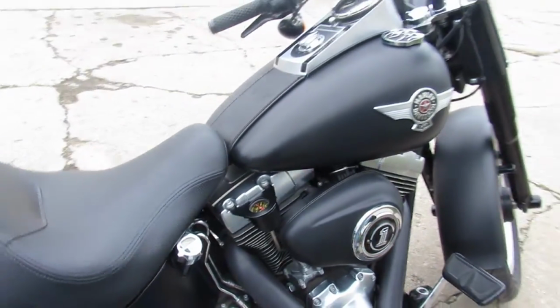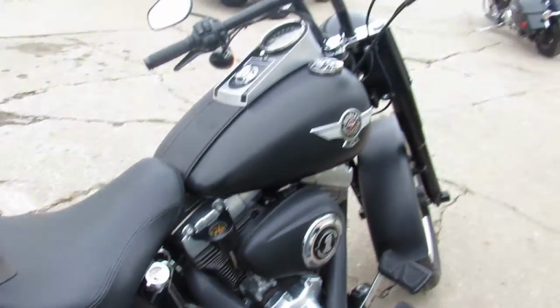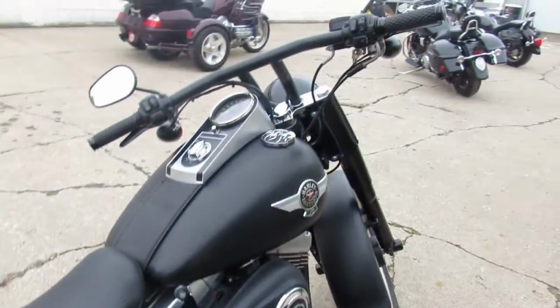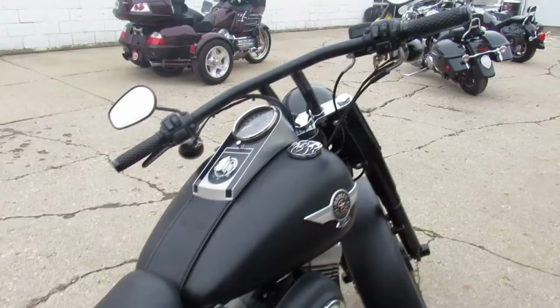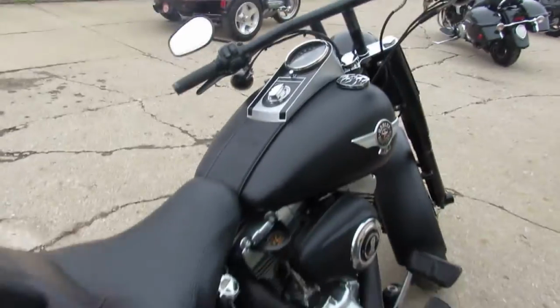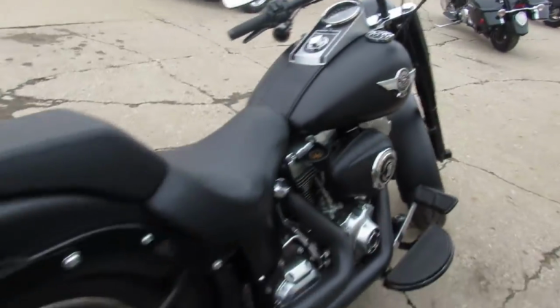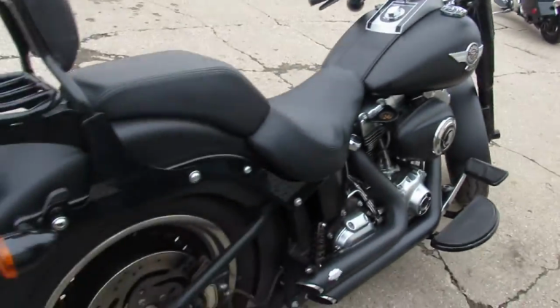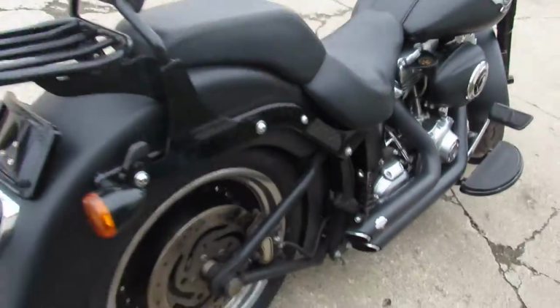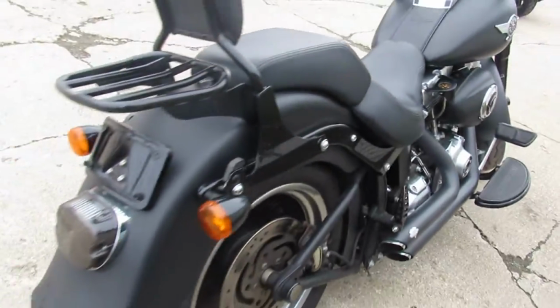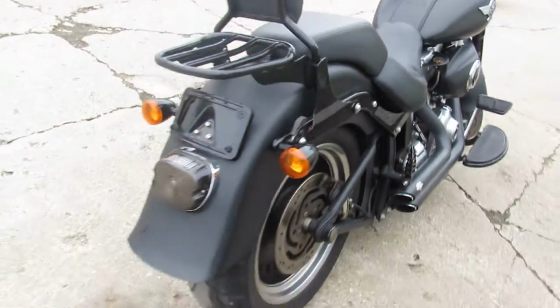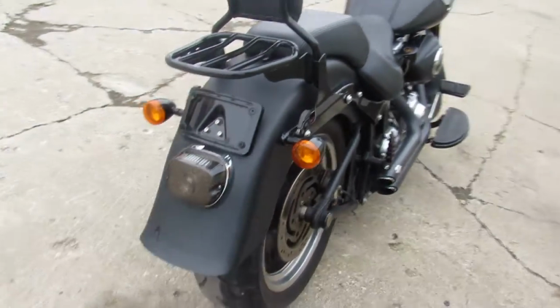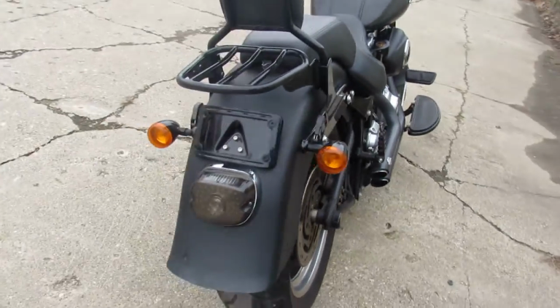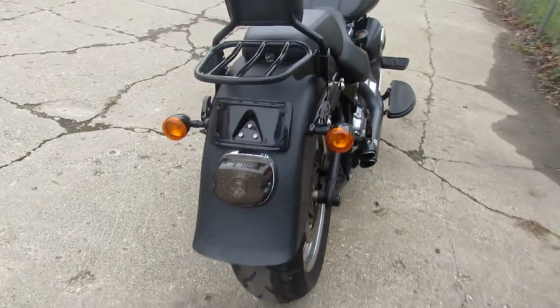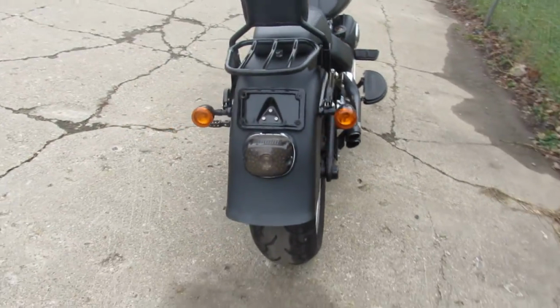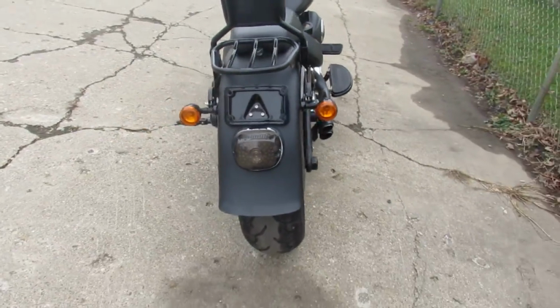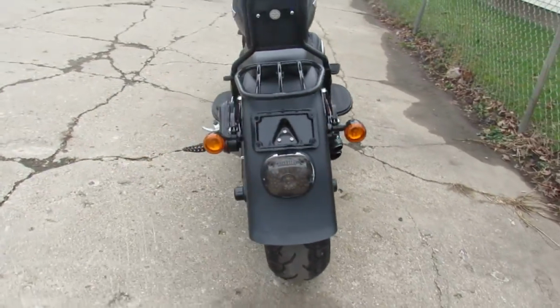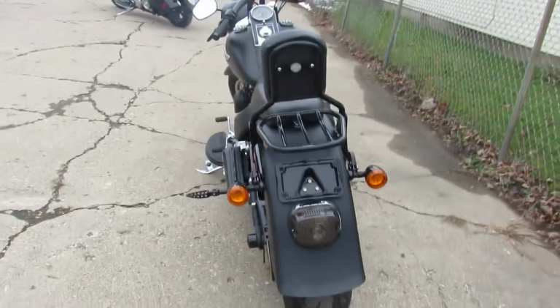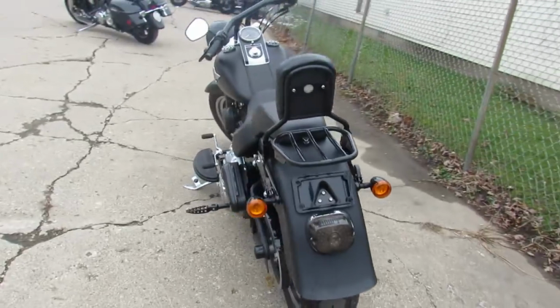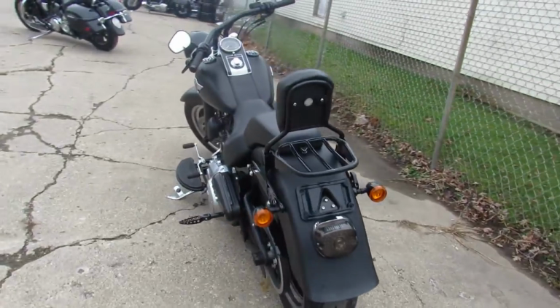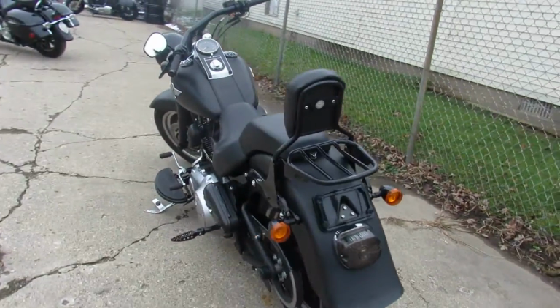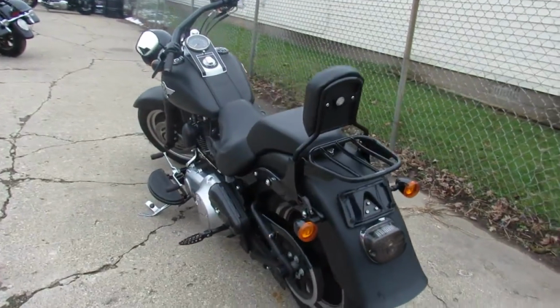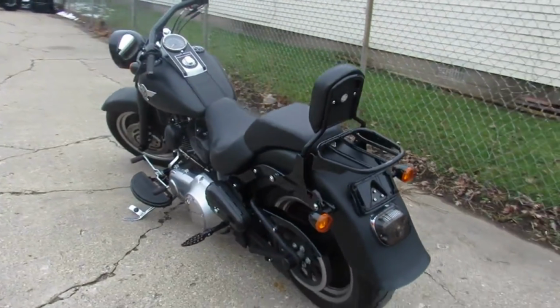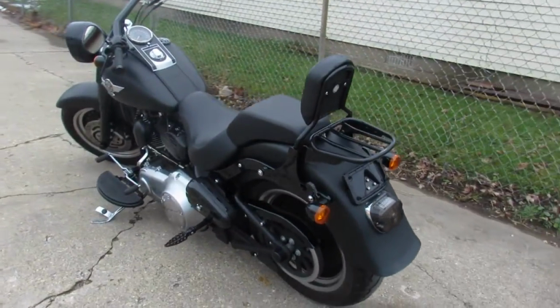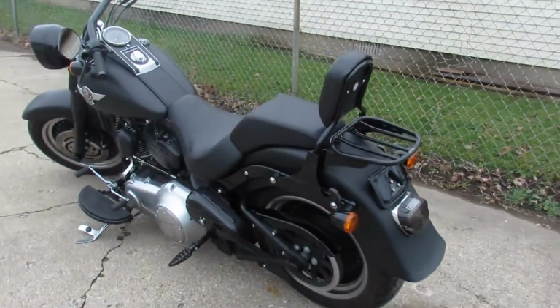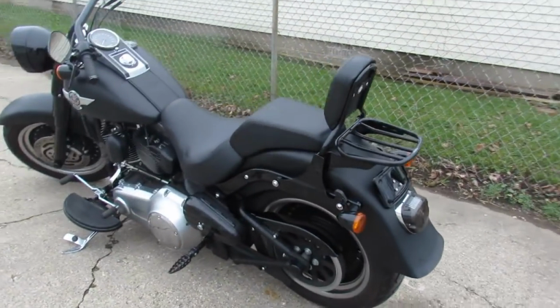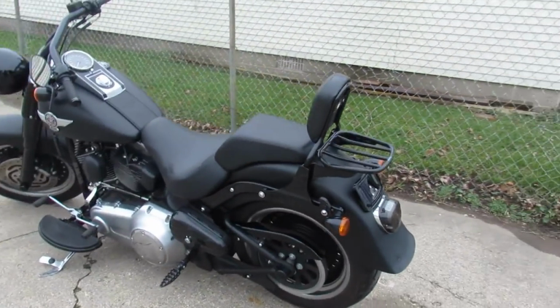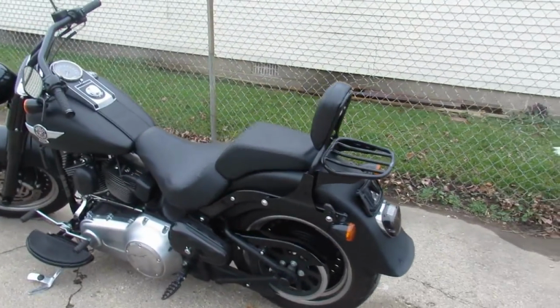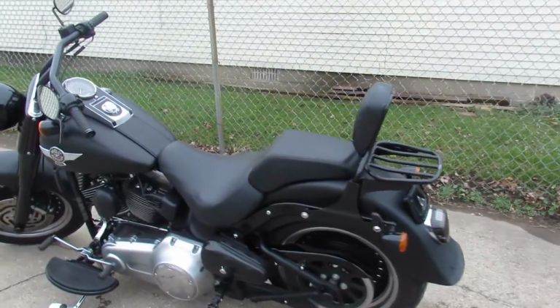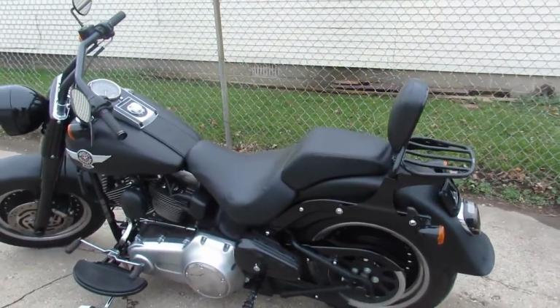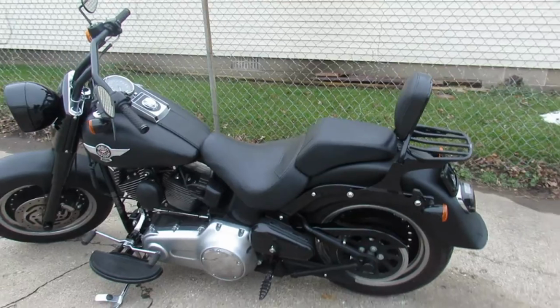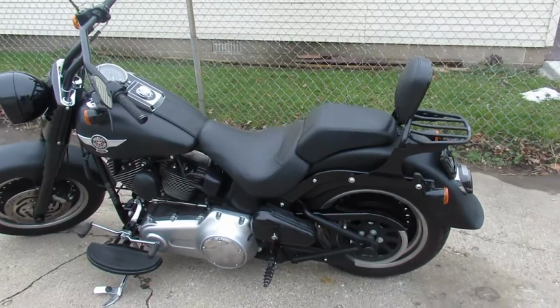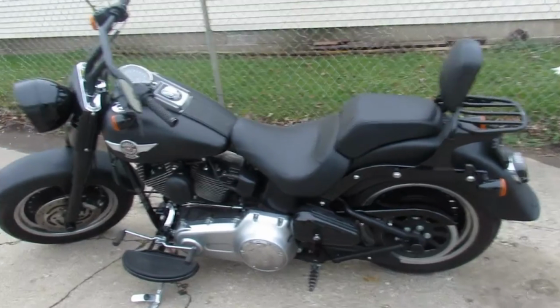Miles are good, 18,789 miles. Just serviced at the dealership, been inspected, all the fluids have been changed, it's certified so you guys can buy it with confidence and there is a warranty available if anybody's interested in the warranty.